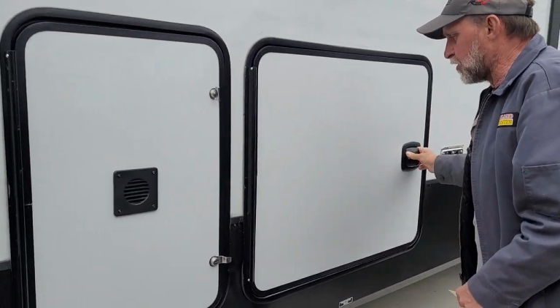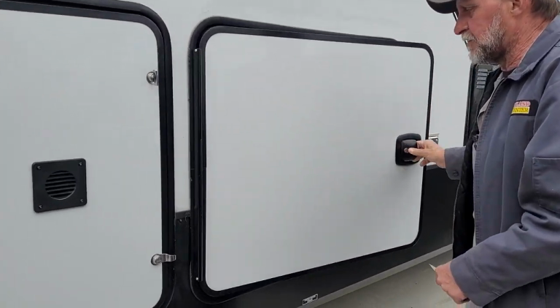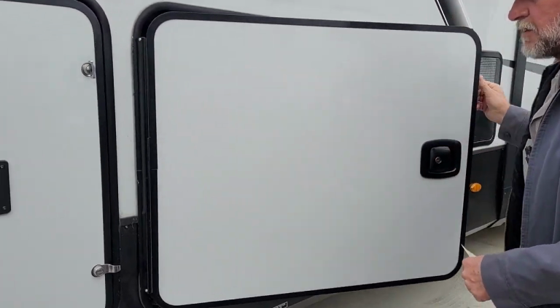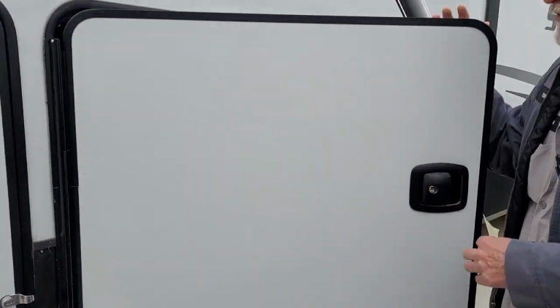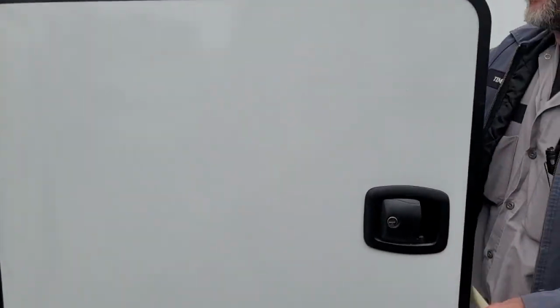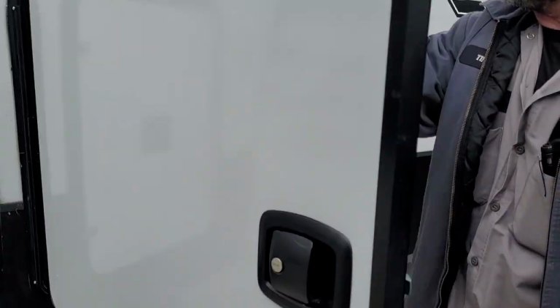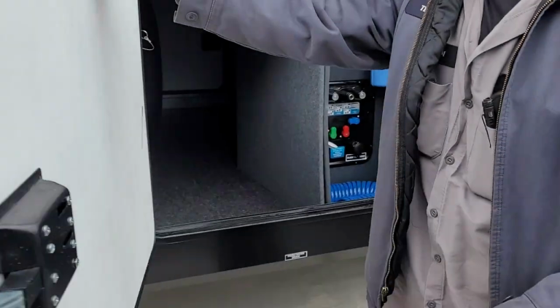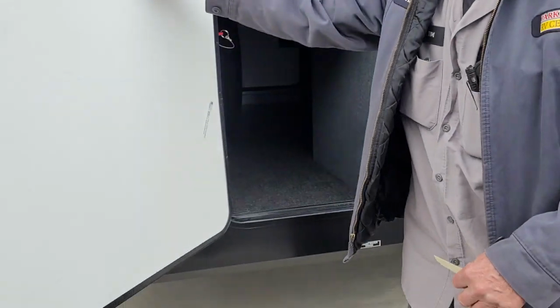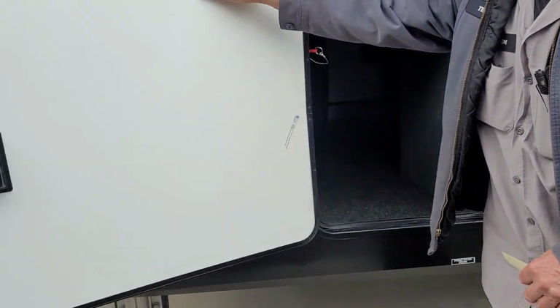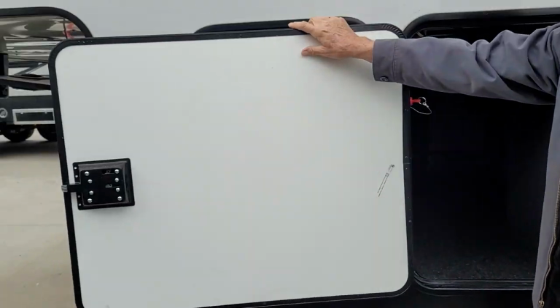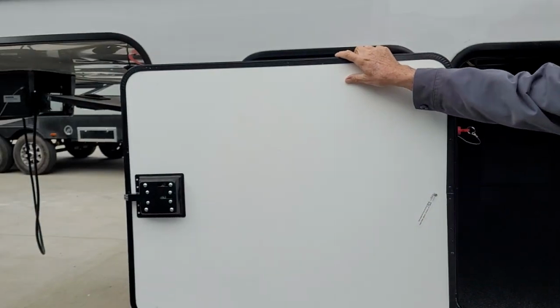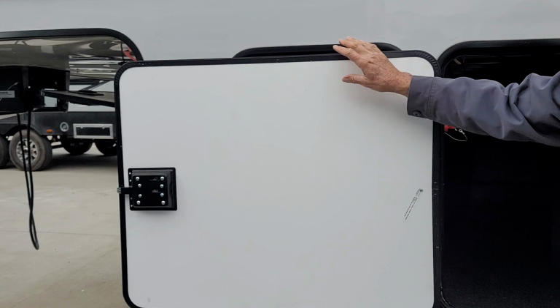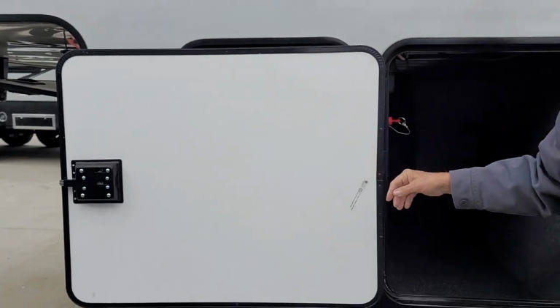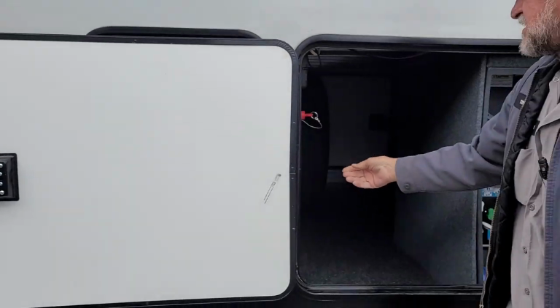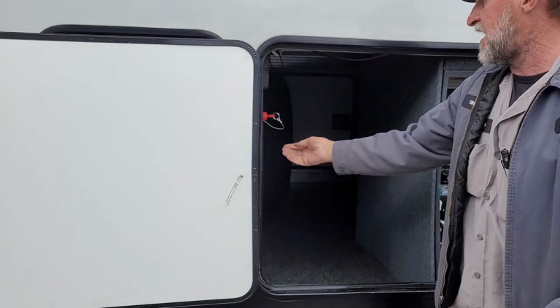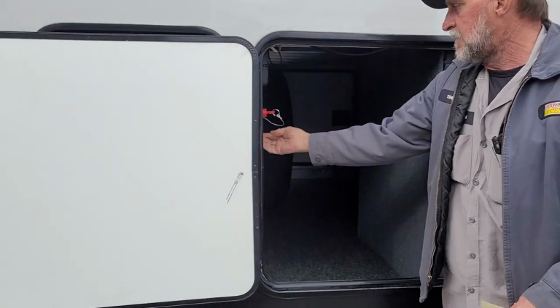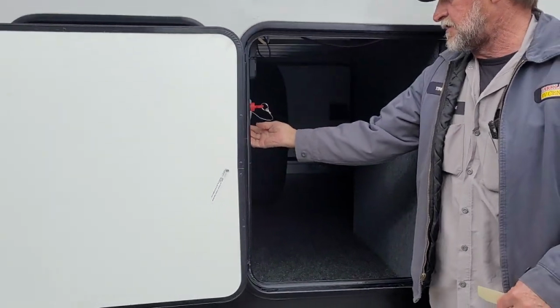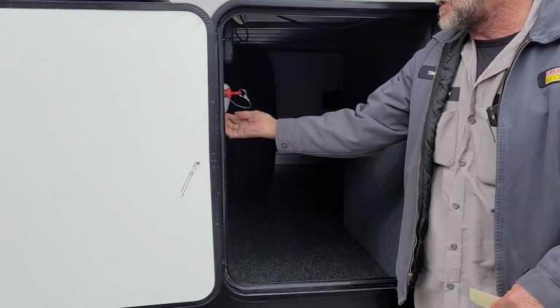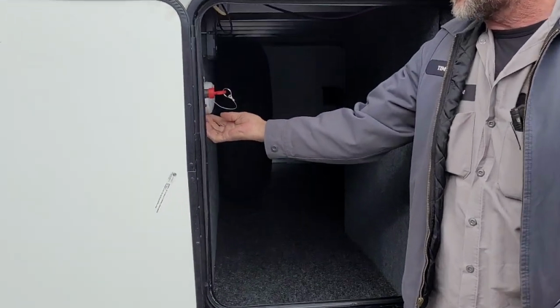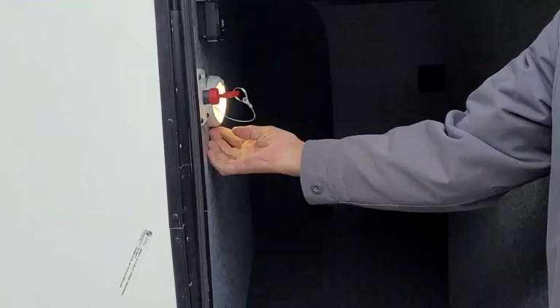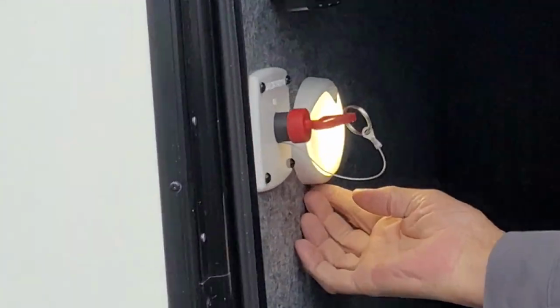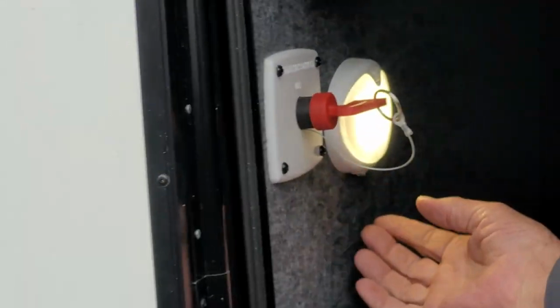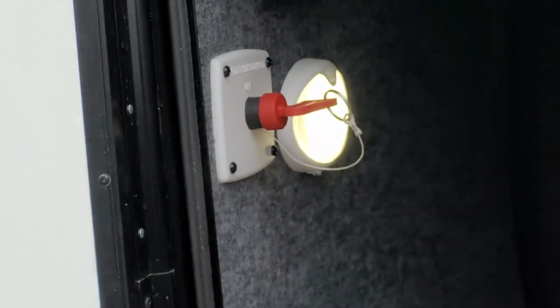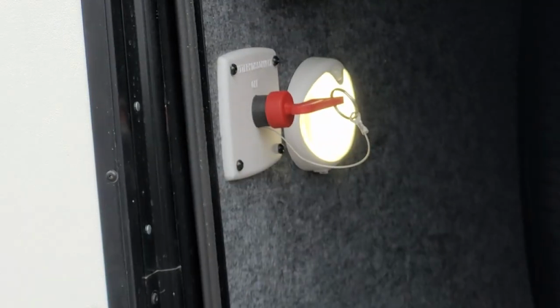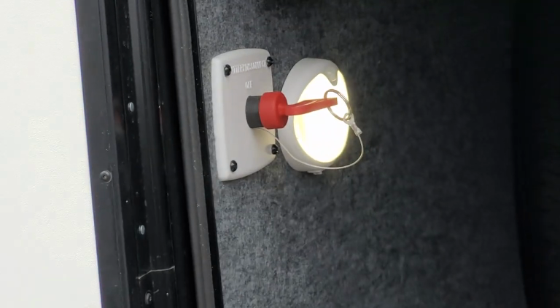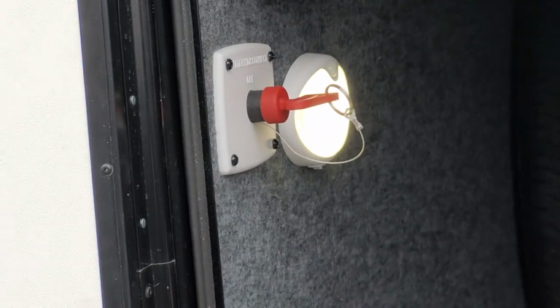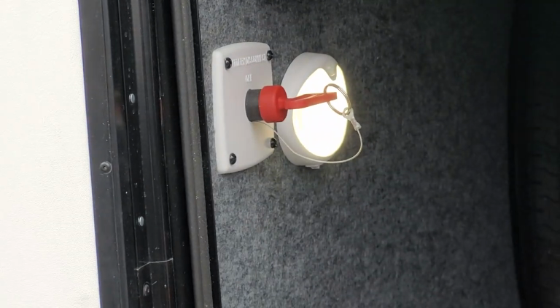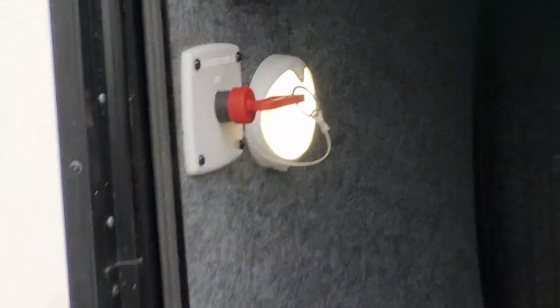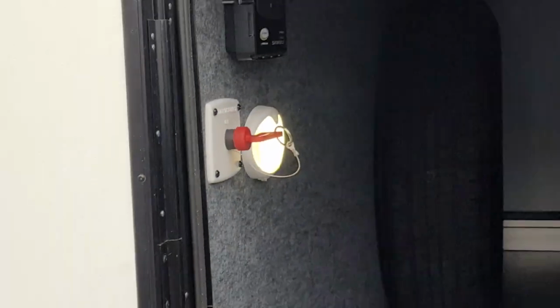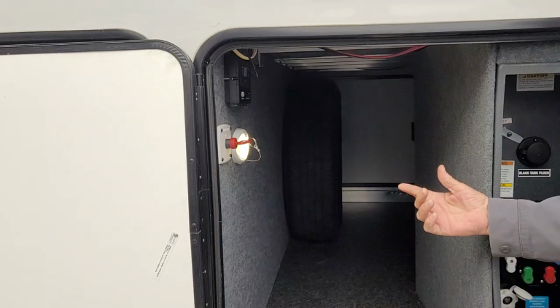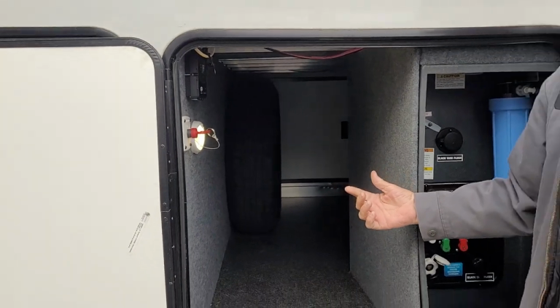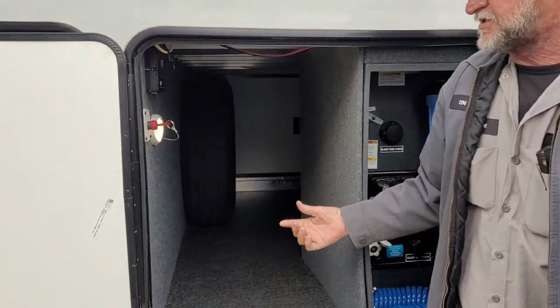We're going to go into the water fill compartment. There is a light on either side of the compartment. It can be turned on by hand or turned toward motion sensor.